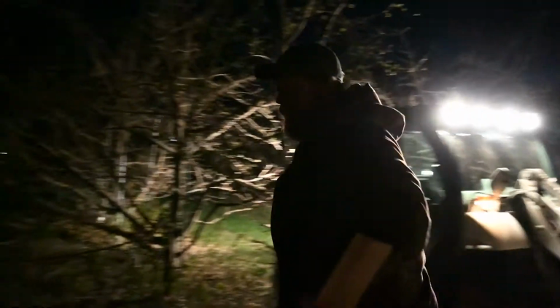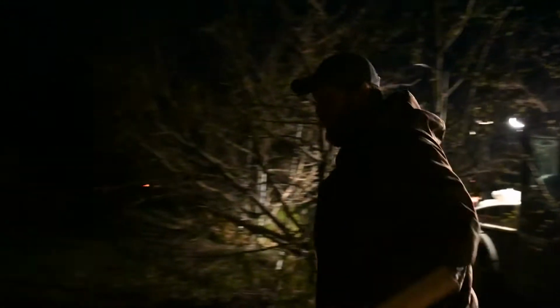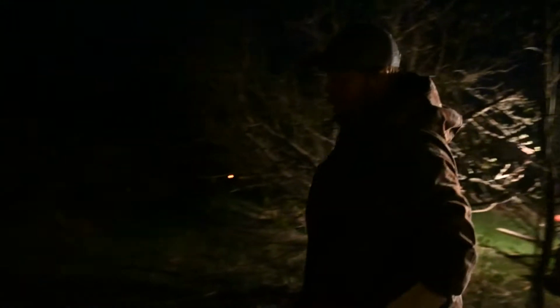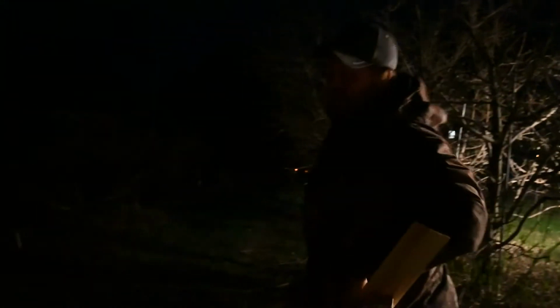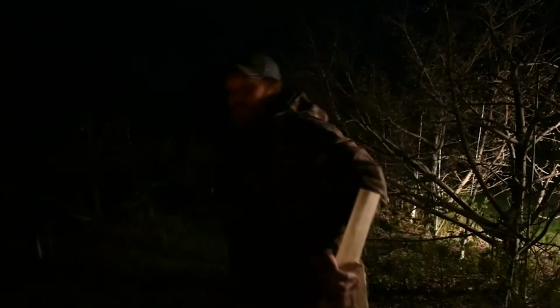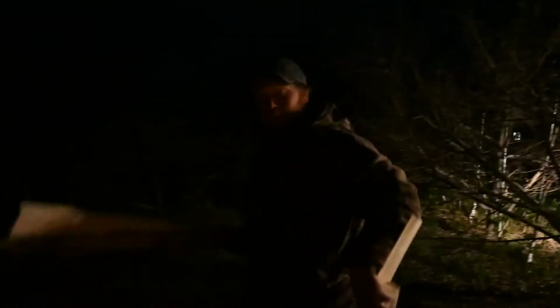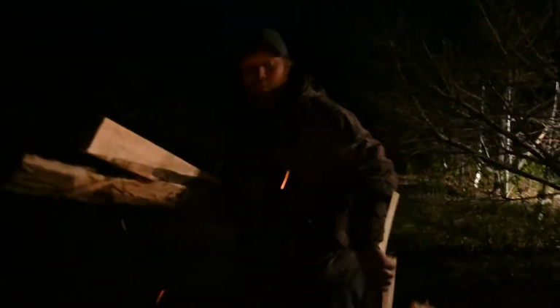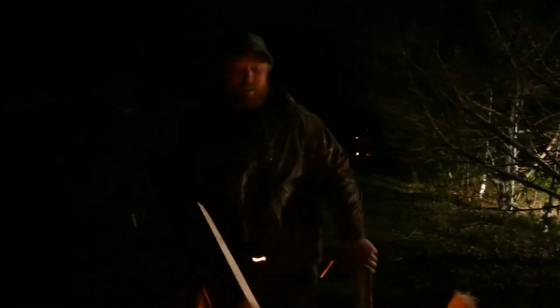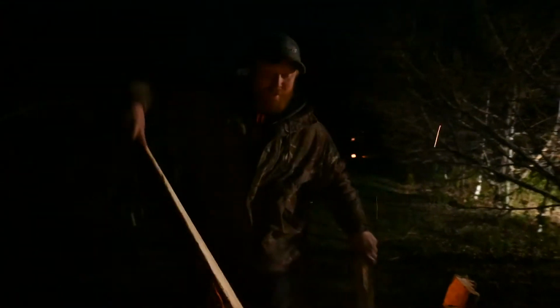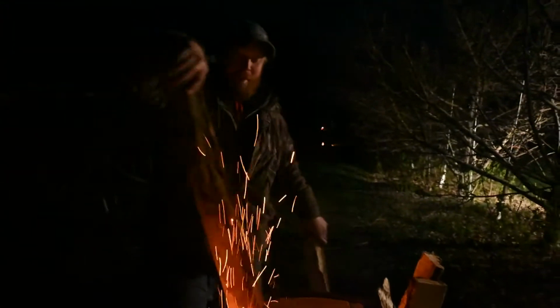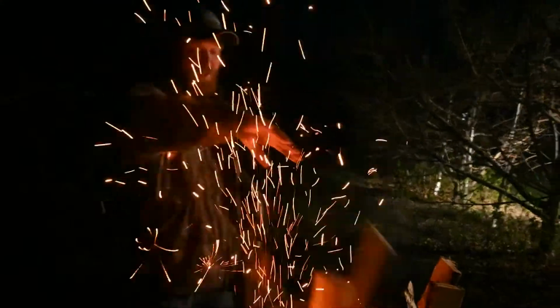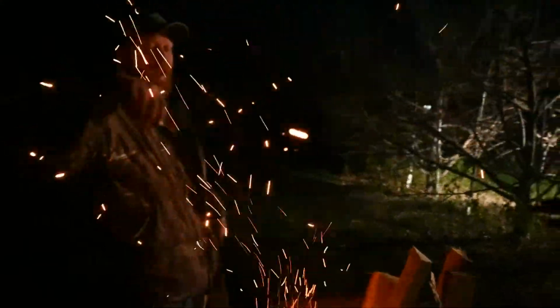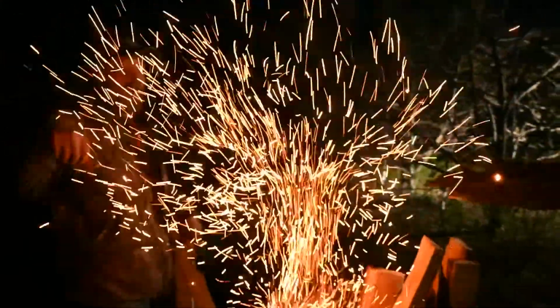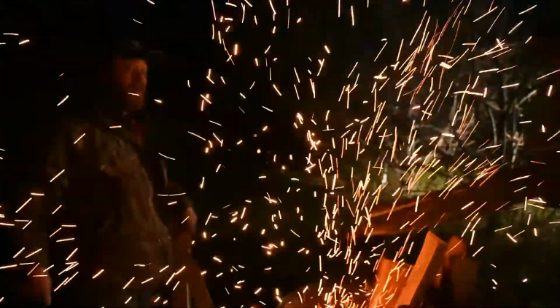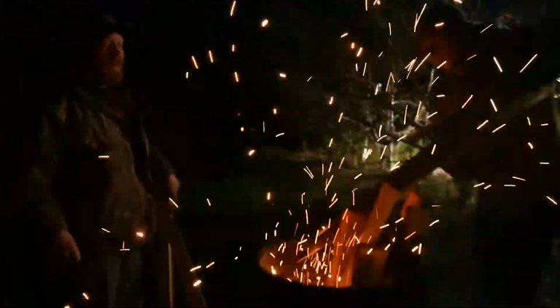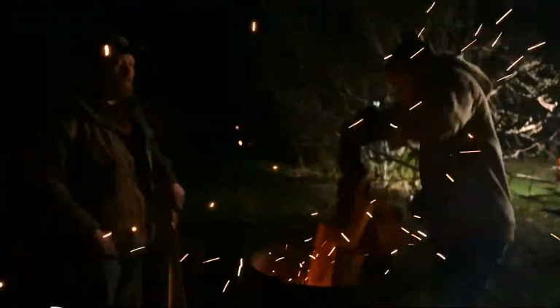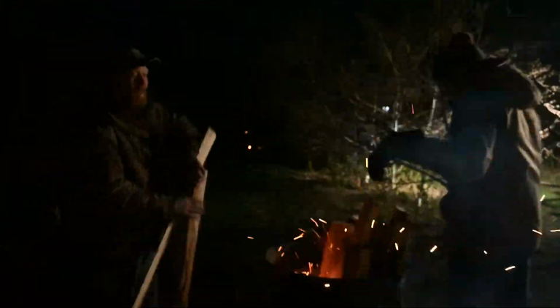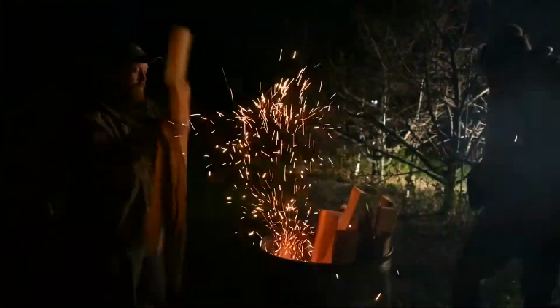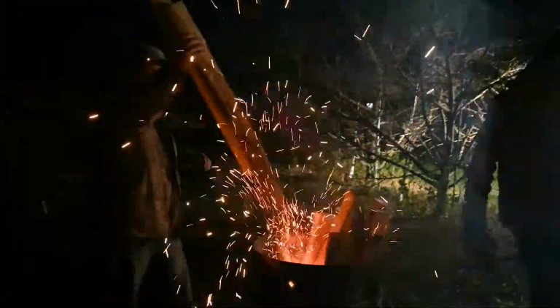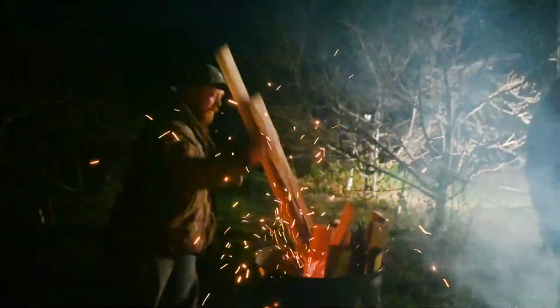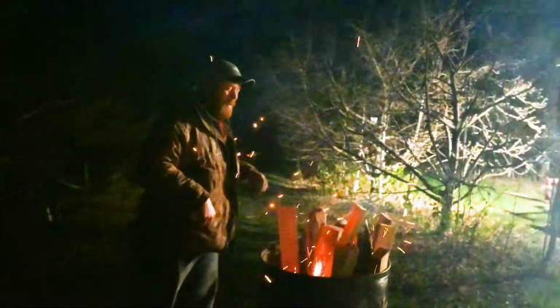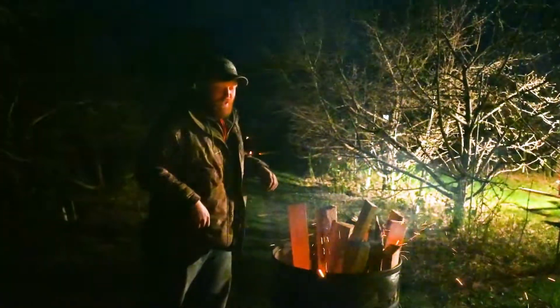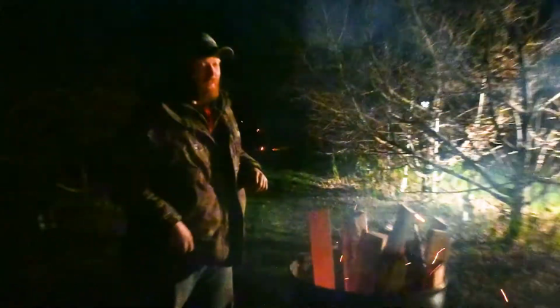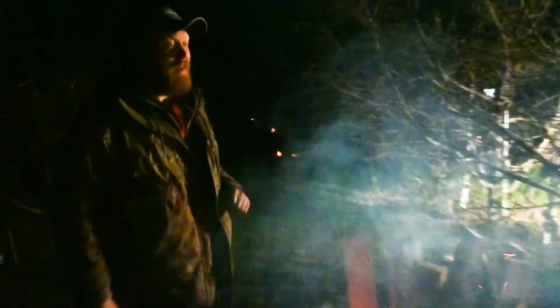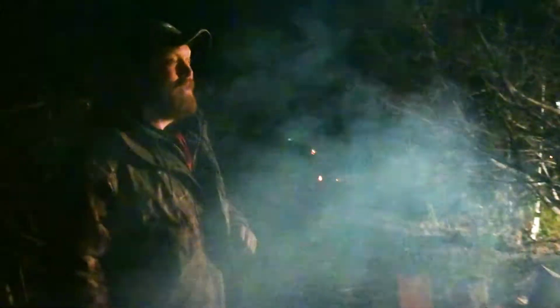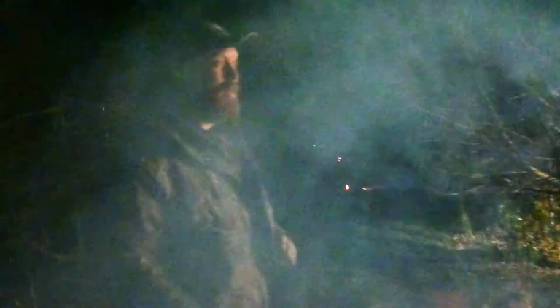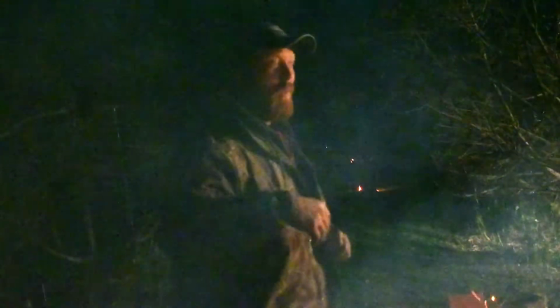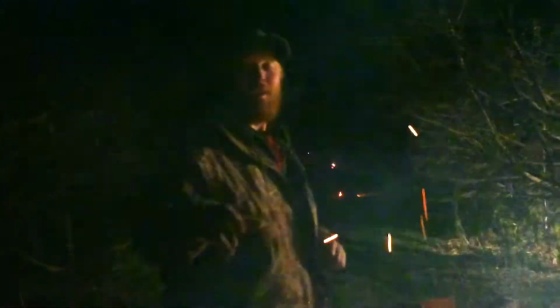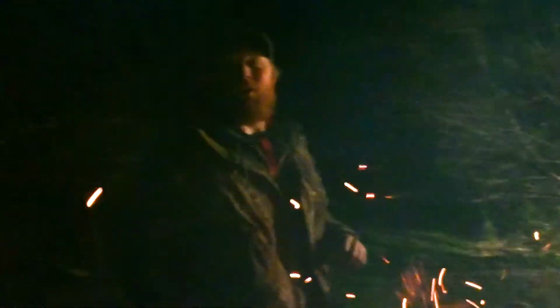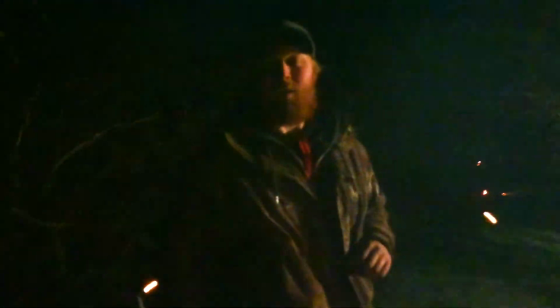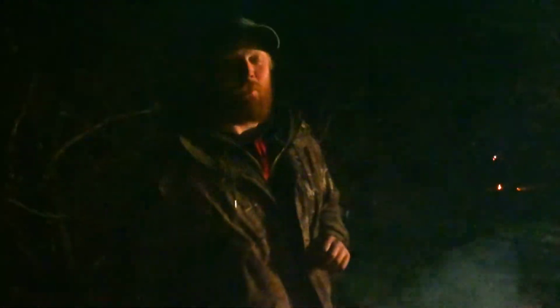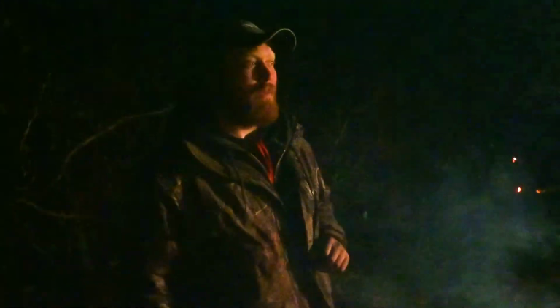Owner-operator Dallas Hedrickson is using fire to fight the frigid spring temperatures and ultimately protect the future produce at his orchard. Through research, we've kind of figured out that more little fires are a lot better than one big one.